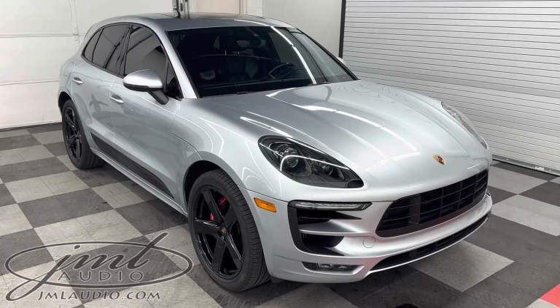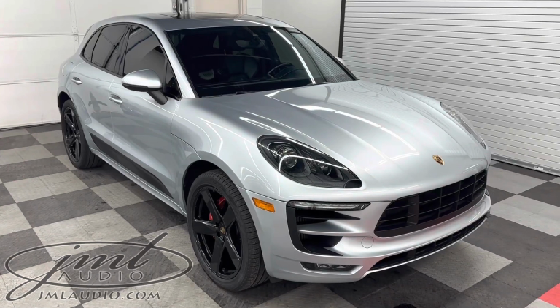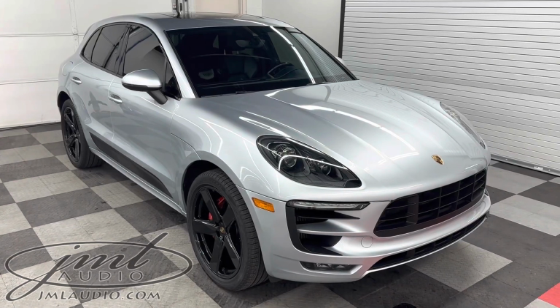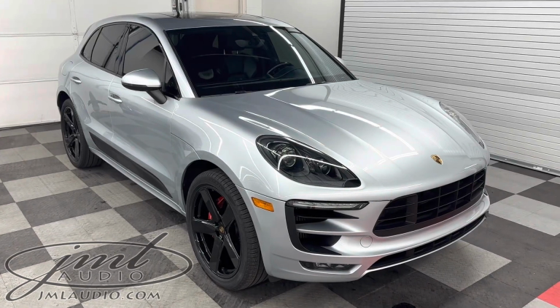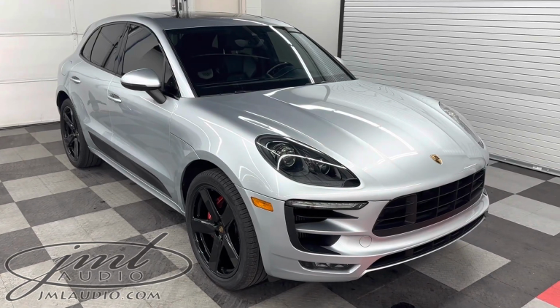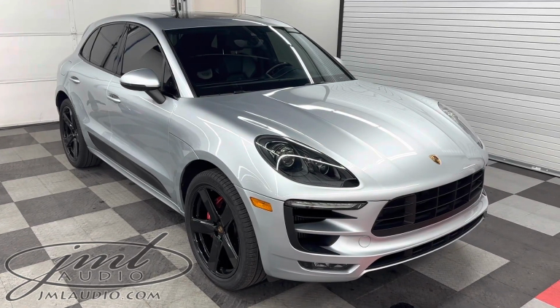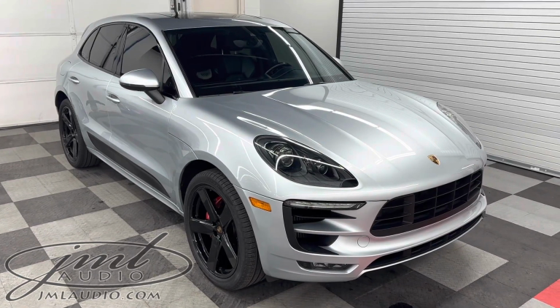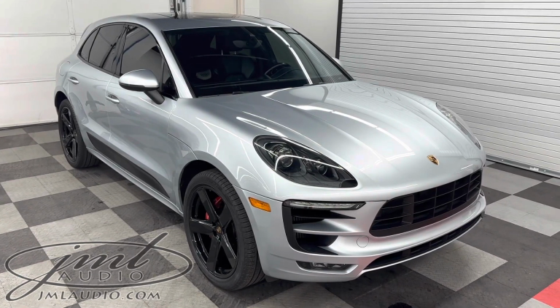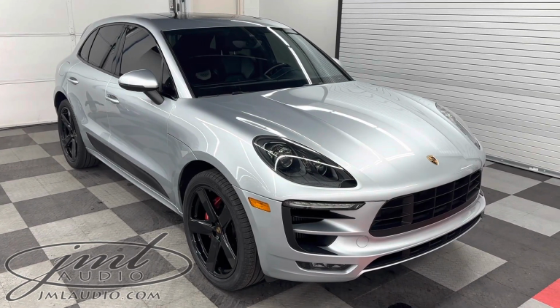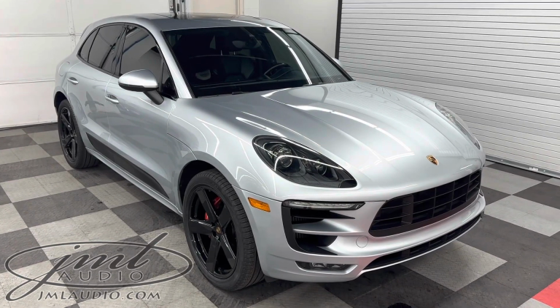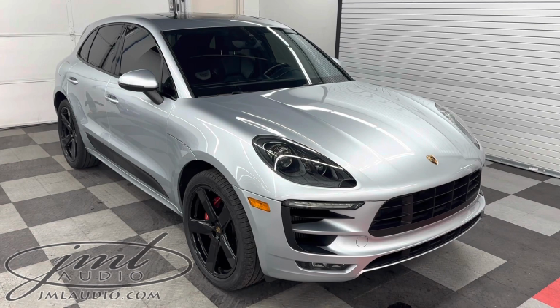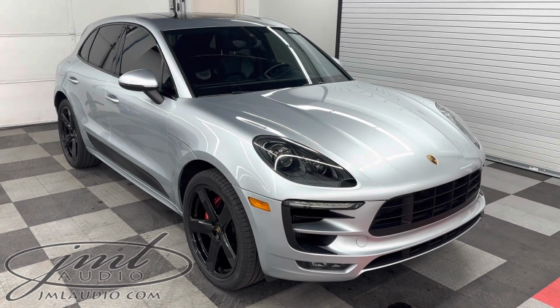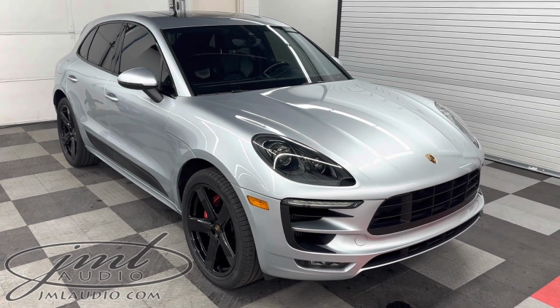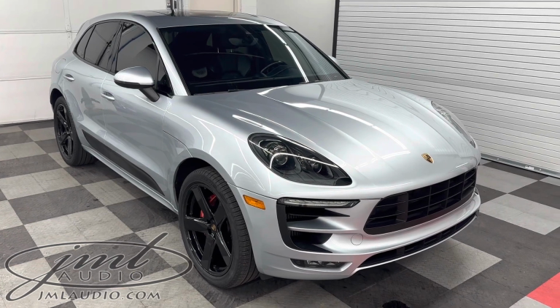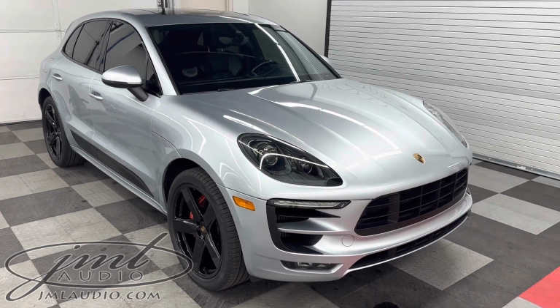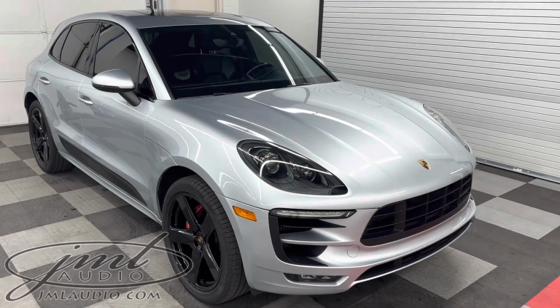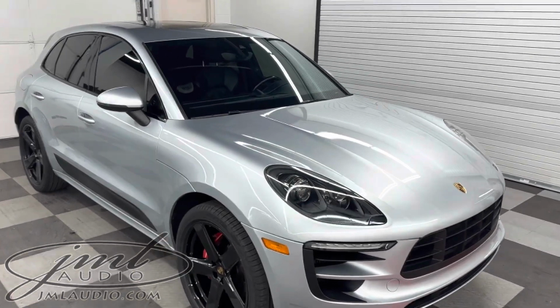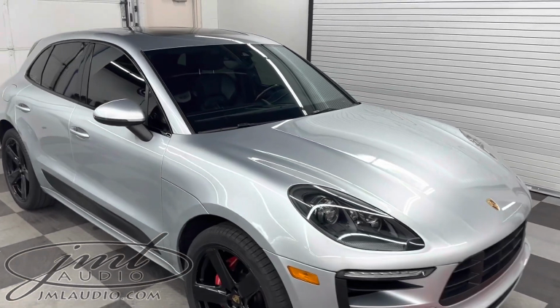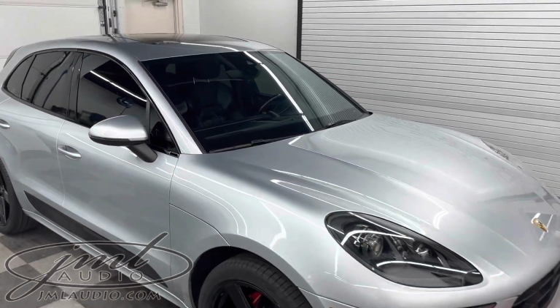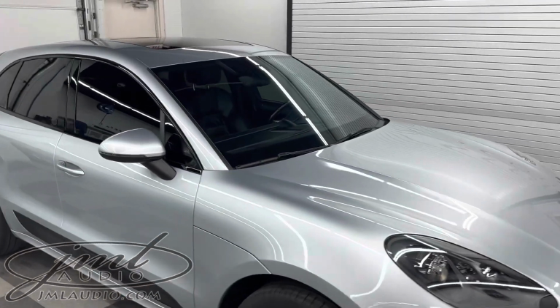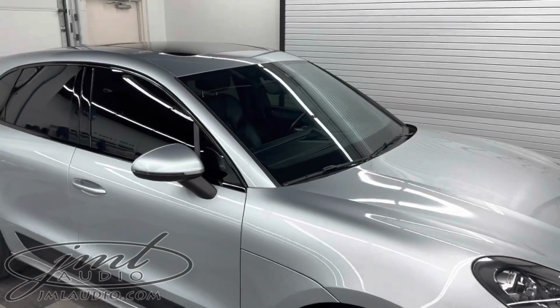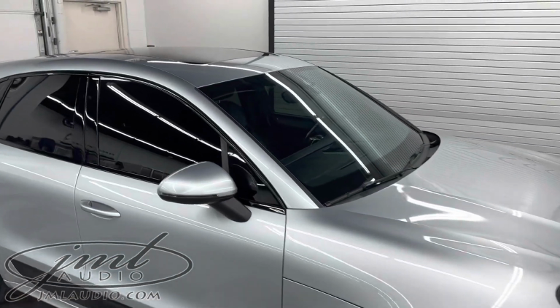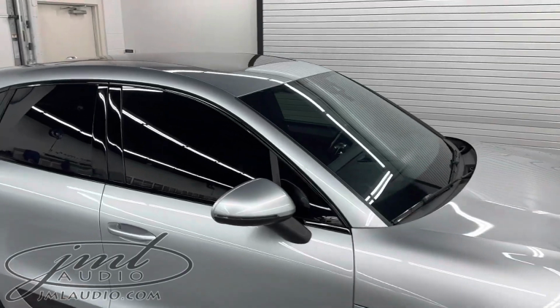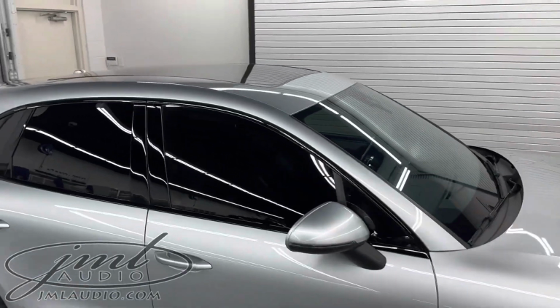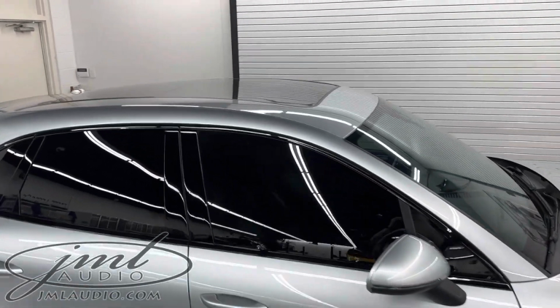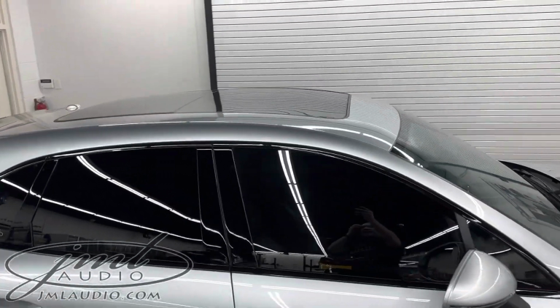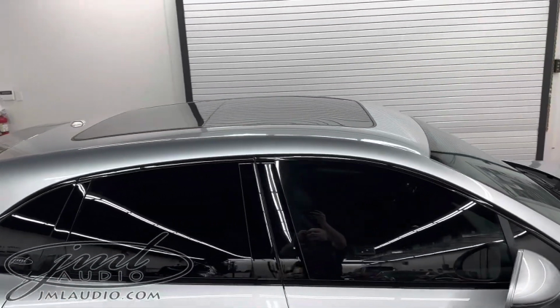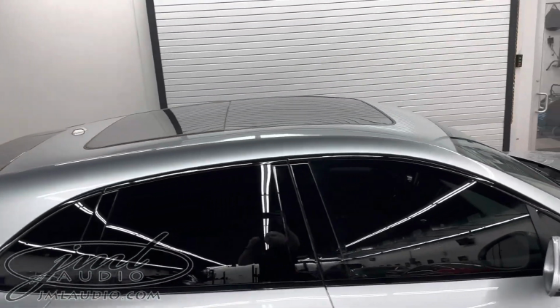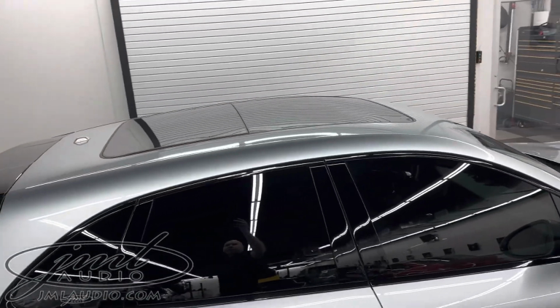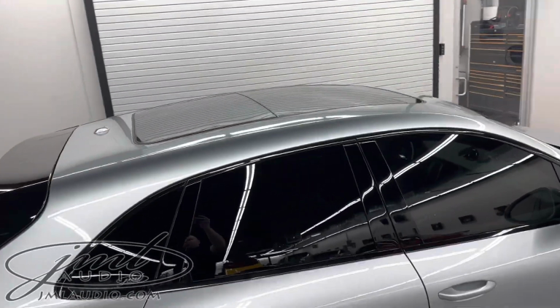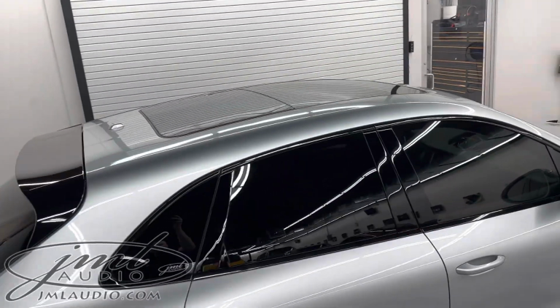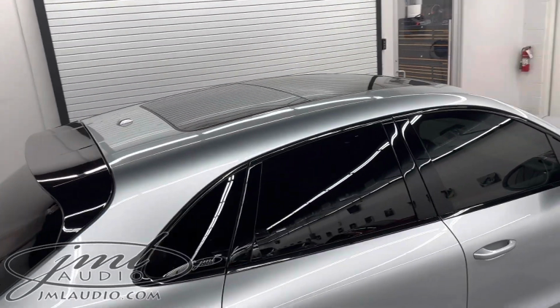The vehicle we're looking at today at JMA Audio of St. Louis is his 2017 Porsche Macan GTS. A number of enhancements to it. Starting with the glass, we did a level one heat reflected clear to the windshield, followed by a level three to the dual panel sunroofs up top.